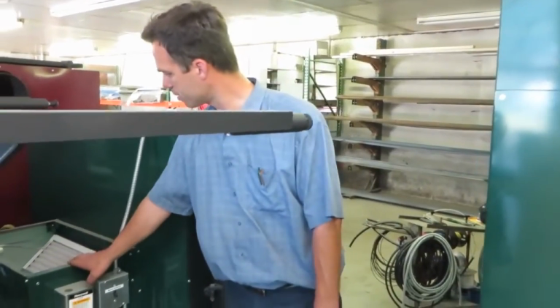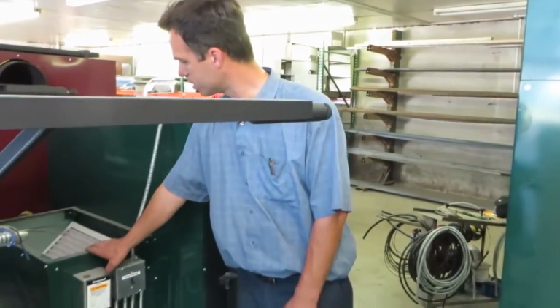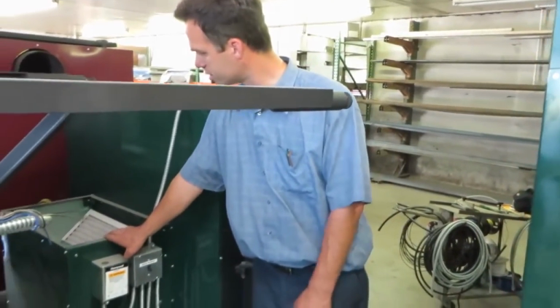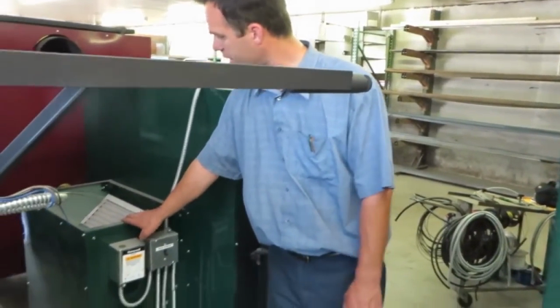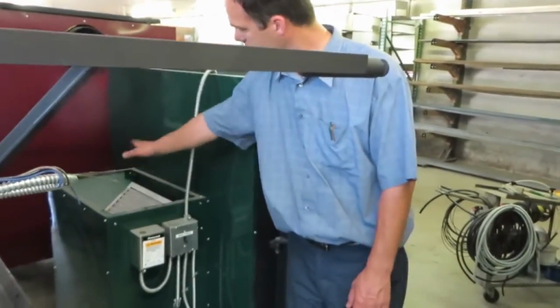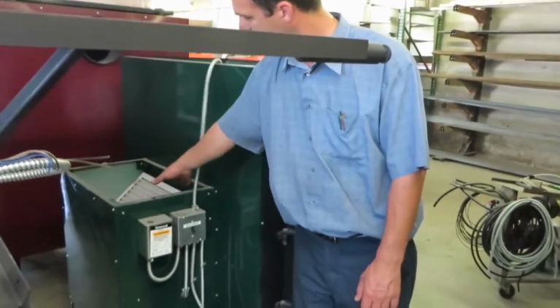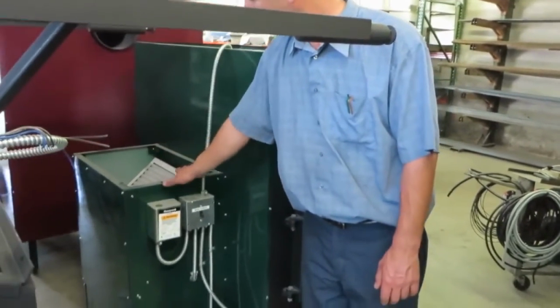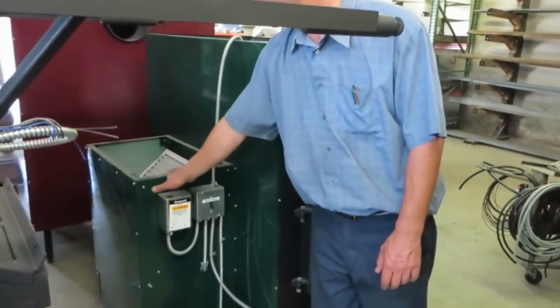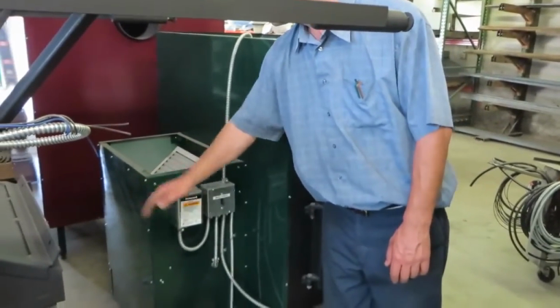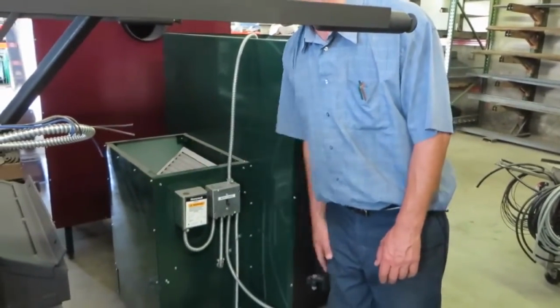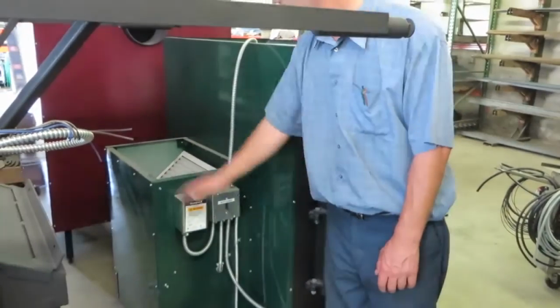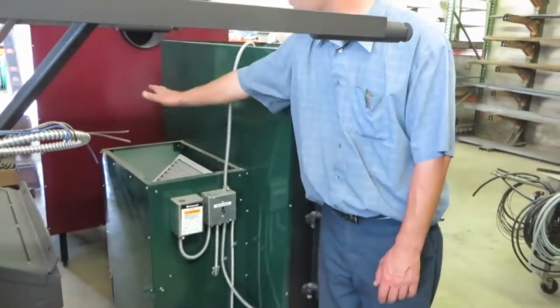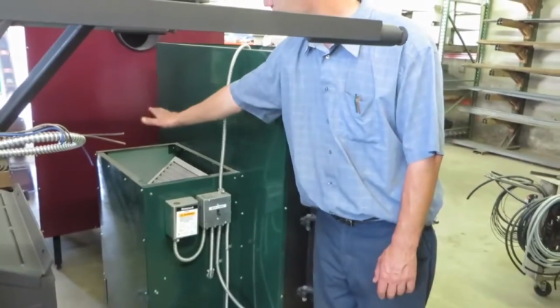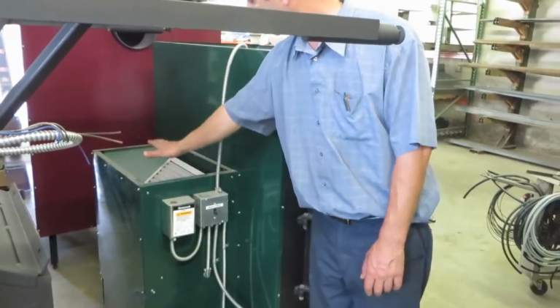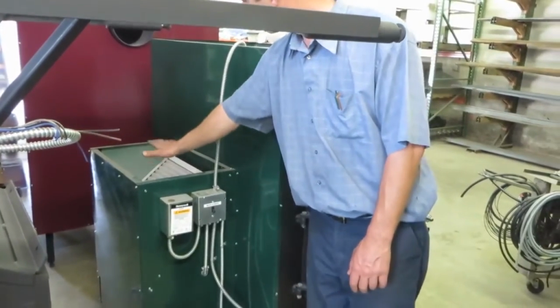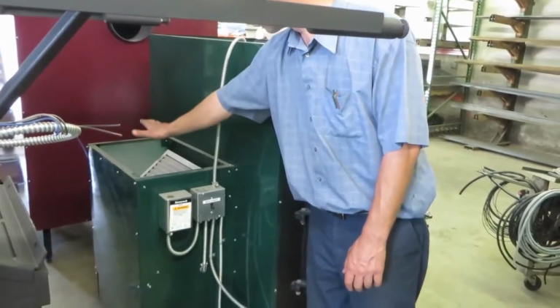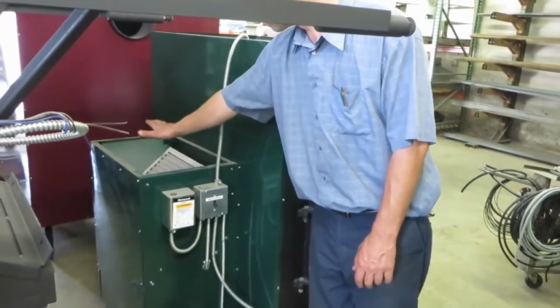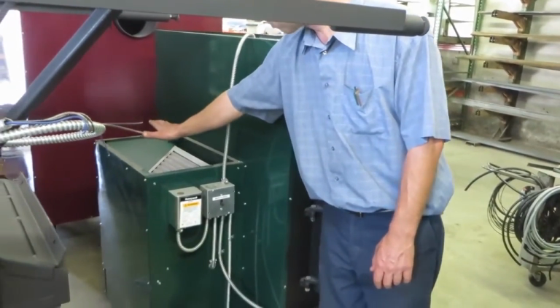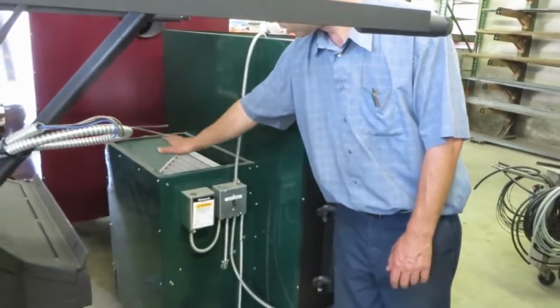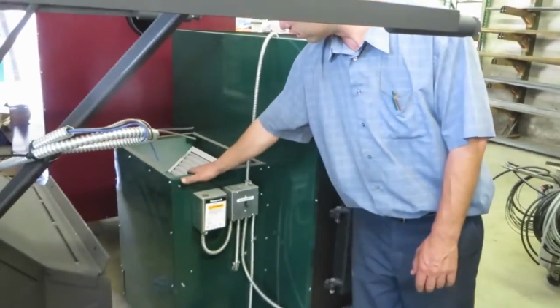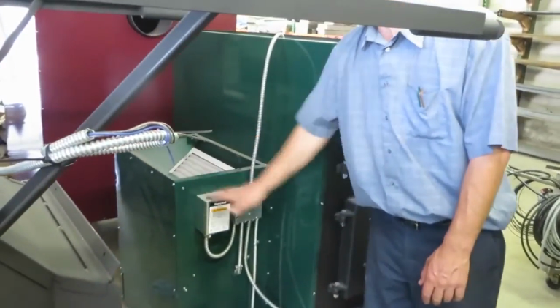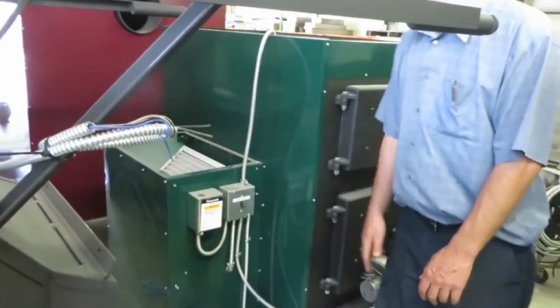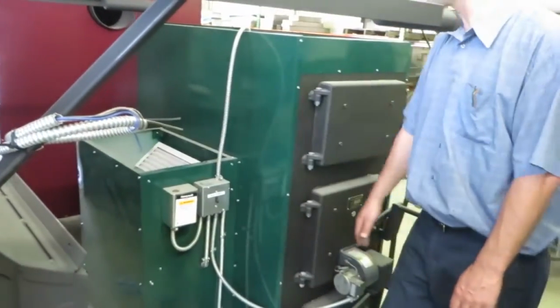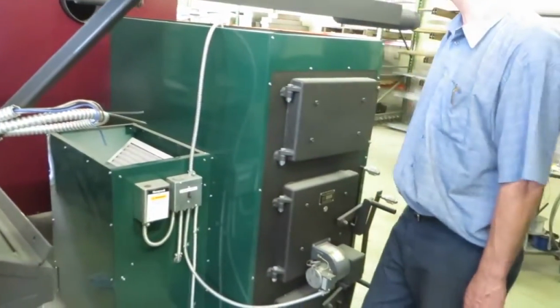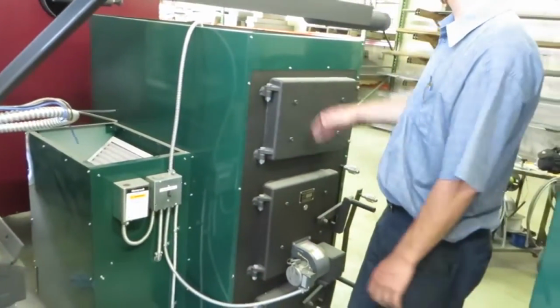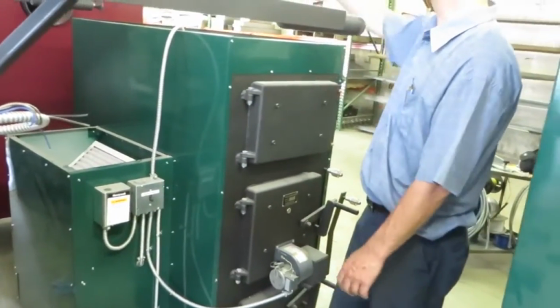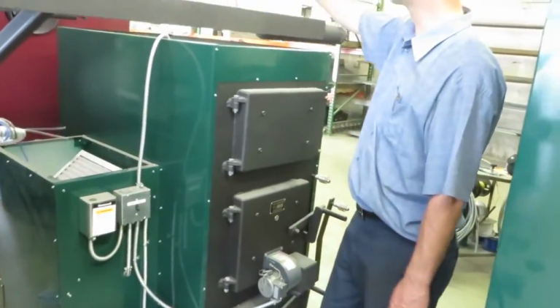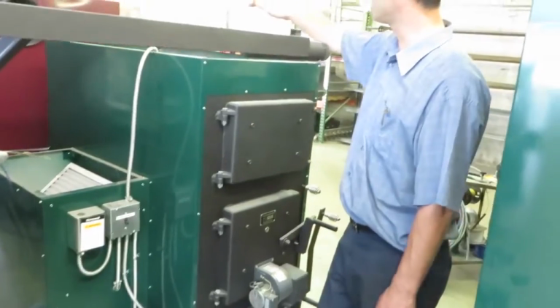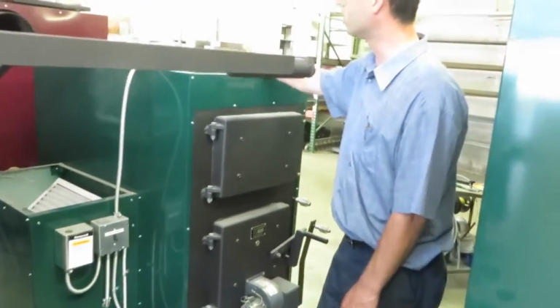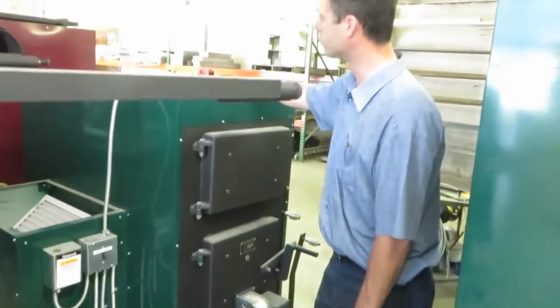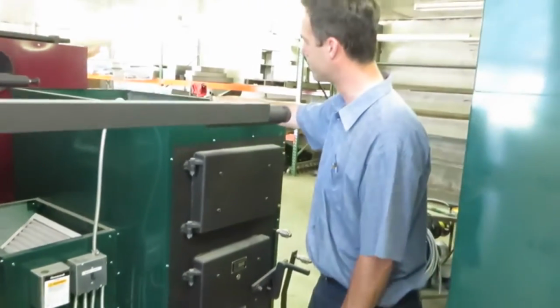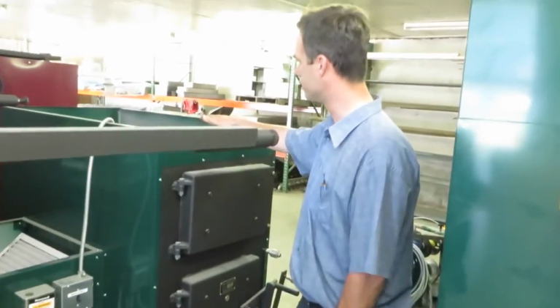This is the blower box. The duct blower sits inside here; it's filtered air. Your return for your ductwork will go on this box on top of it, and your hot air going out will go up on top of here.